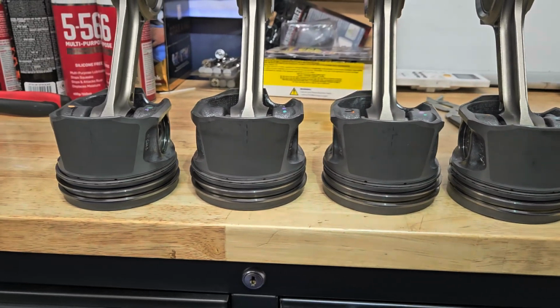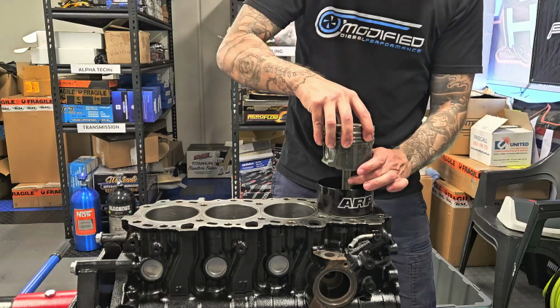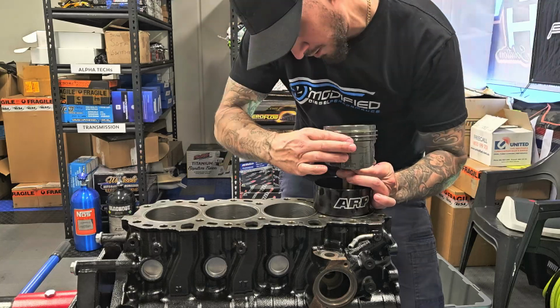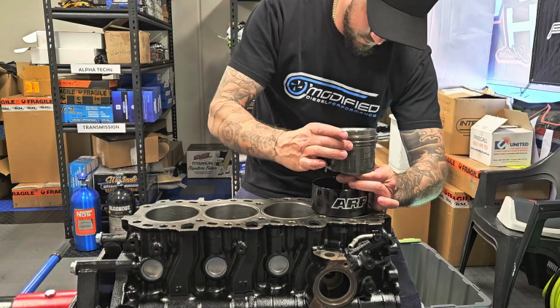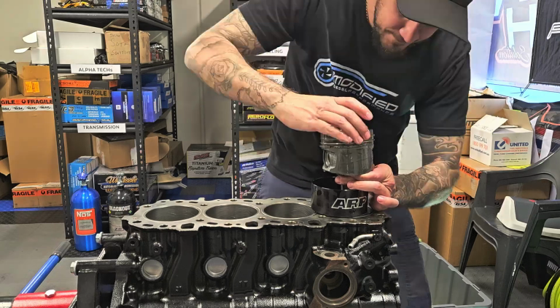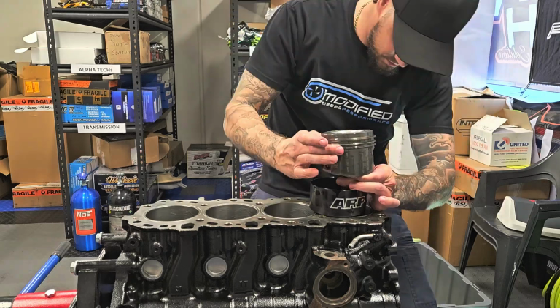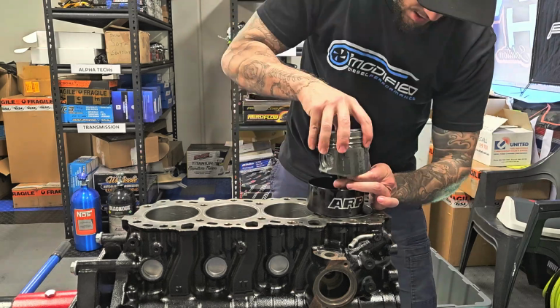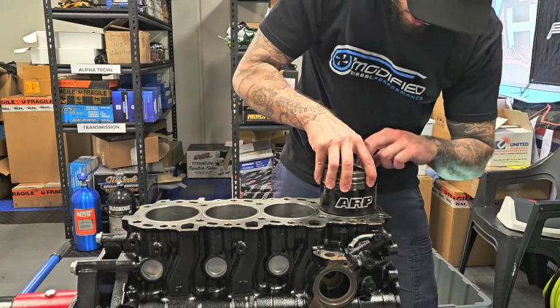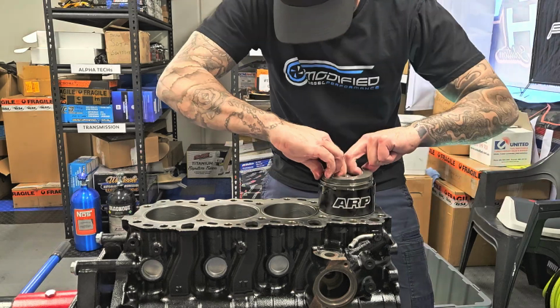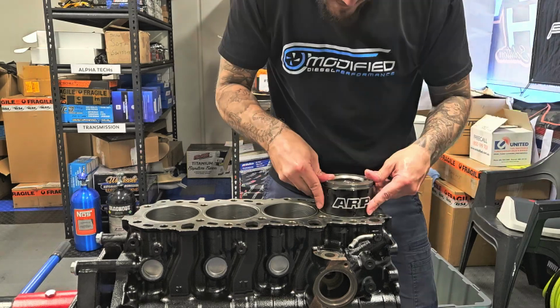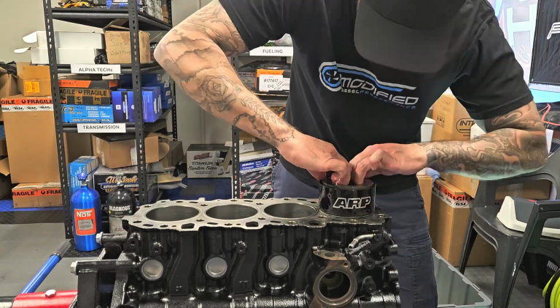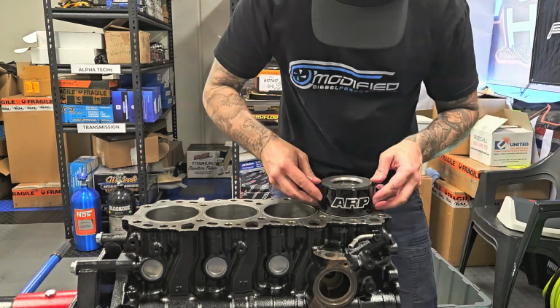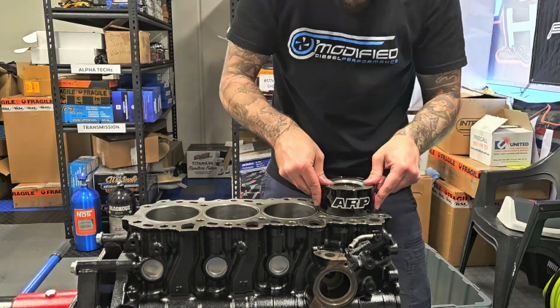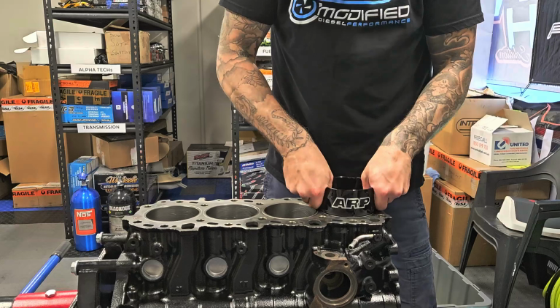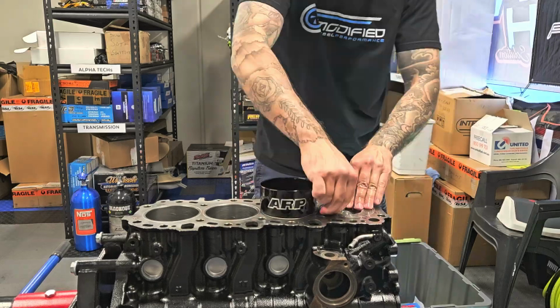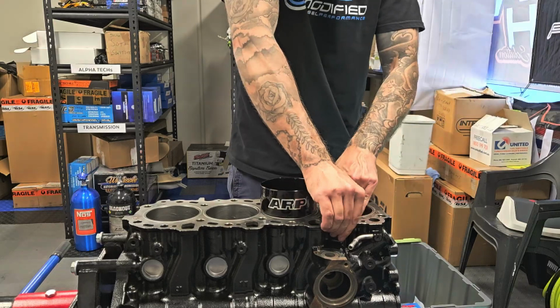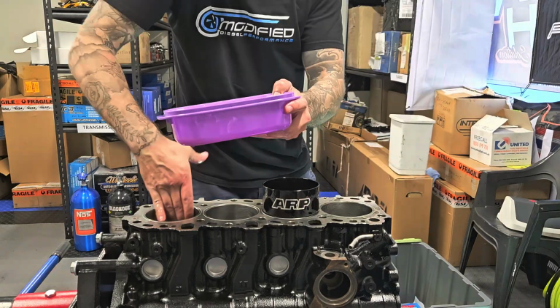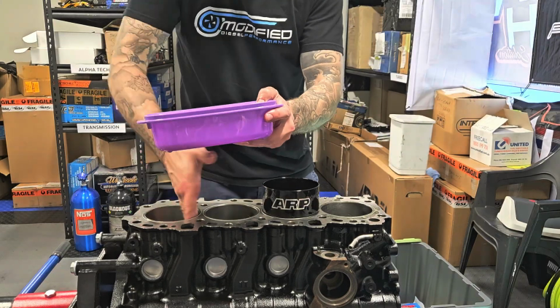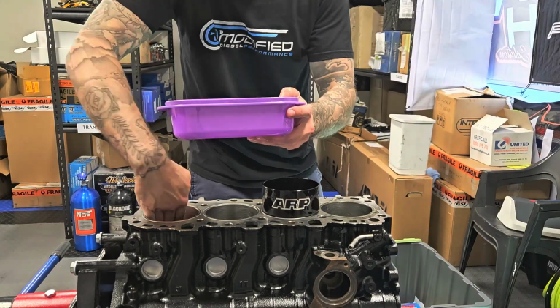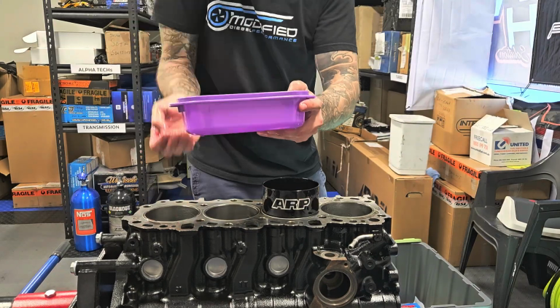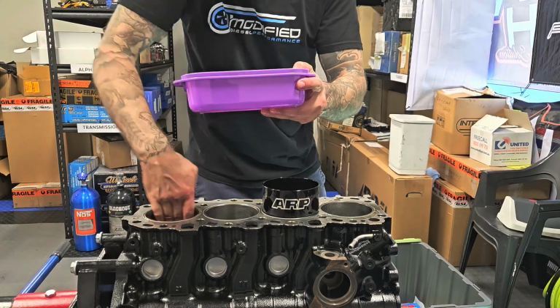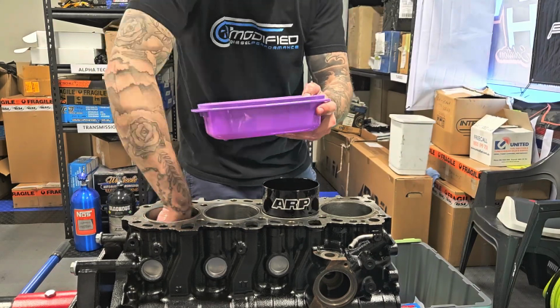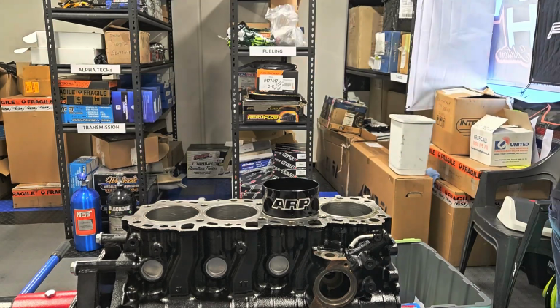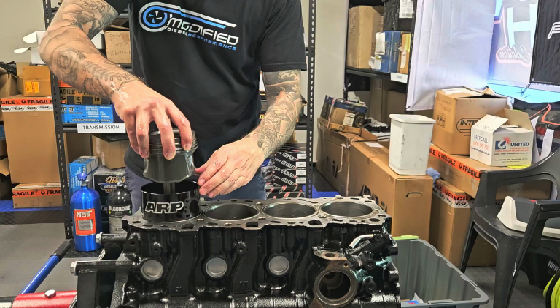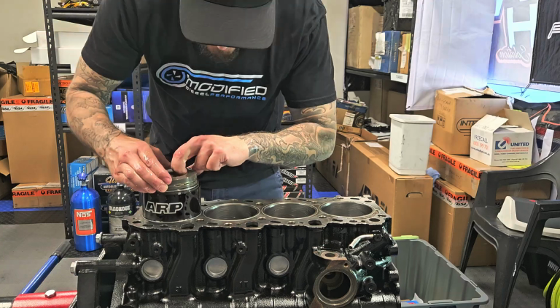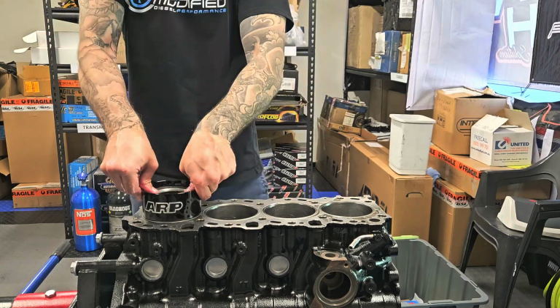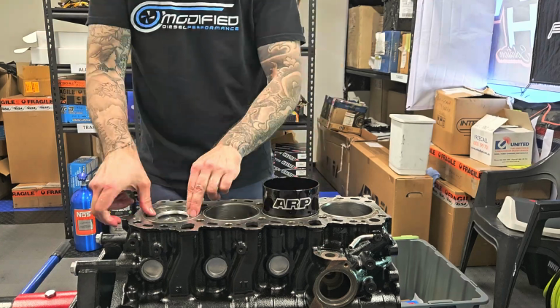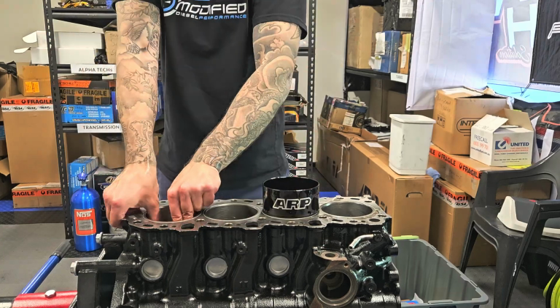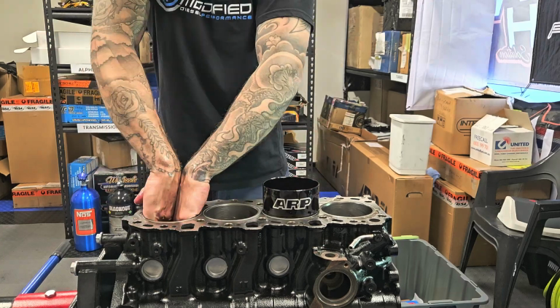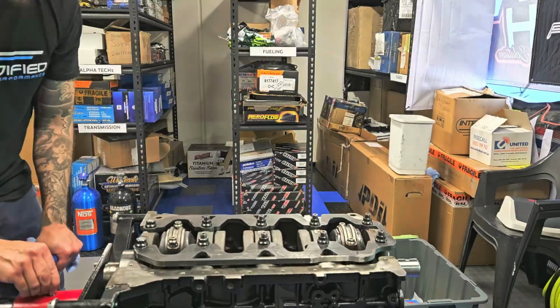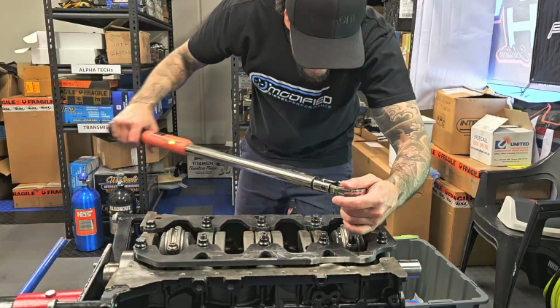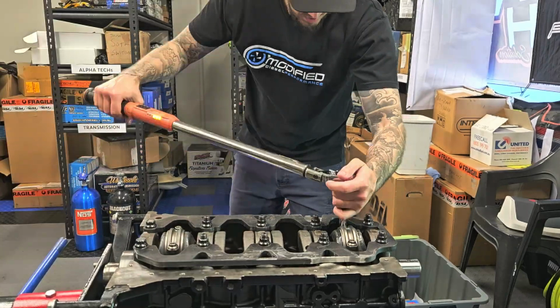We have a brand new ARP Piston Ring Compressor which is 3.8 inches in diameter — also perfectly 96.5mm — which is exactly our bore for this 2.0 litre 1KD, which is half a mil oversize.